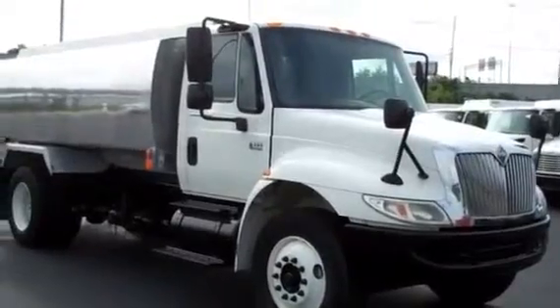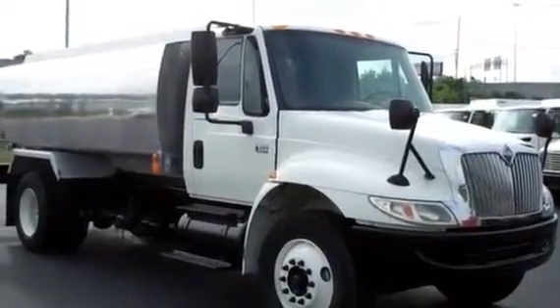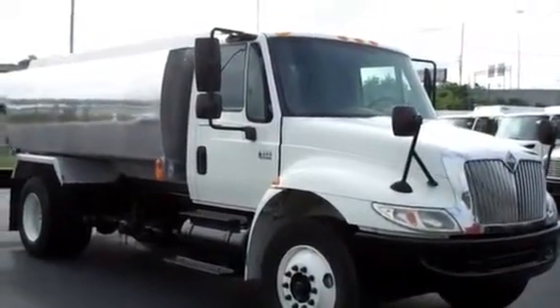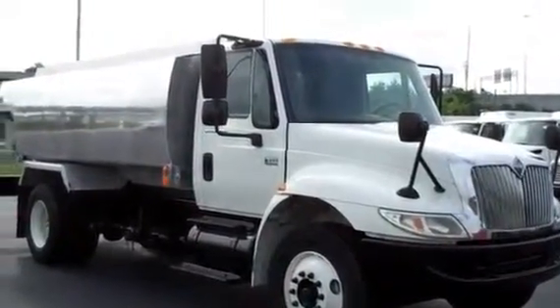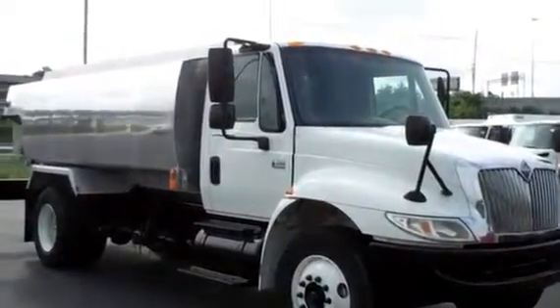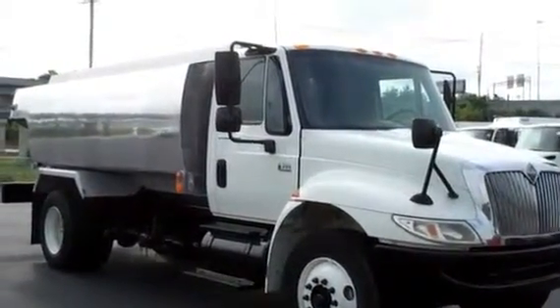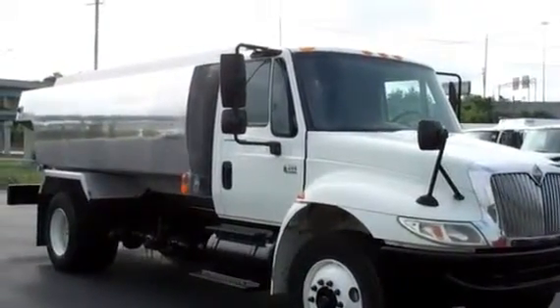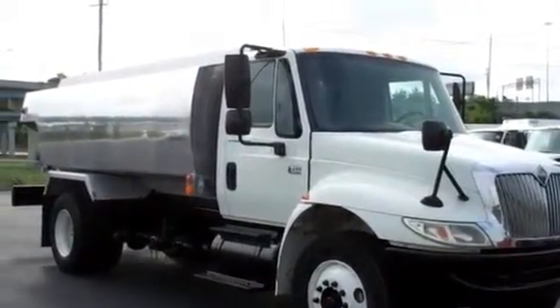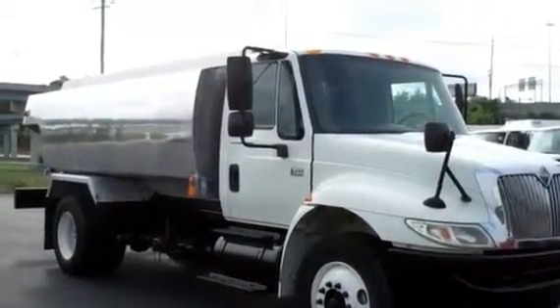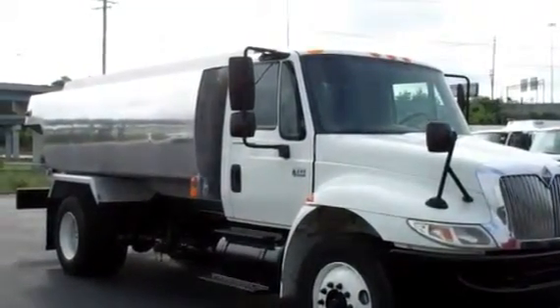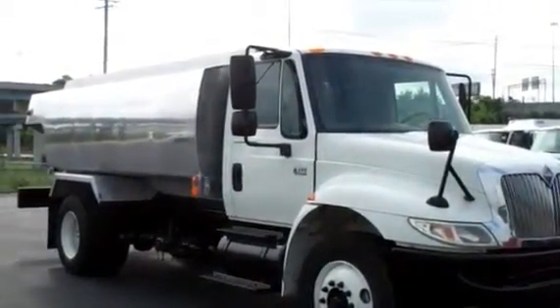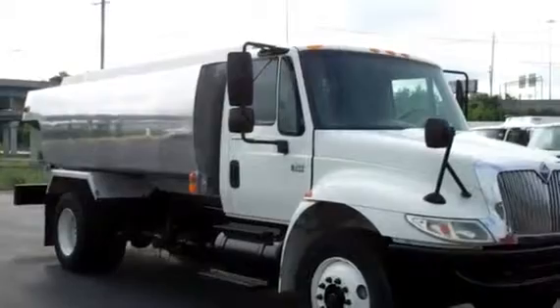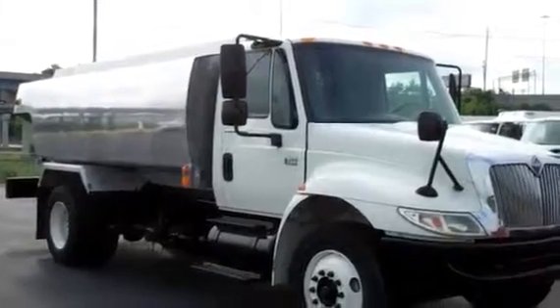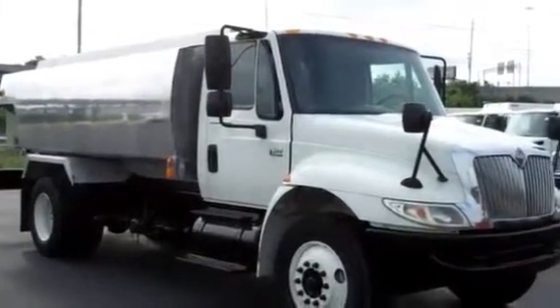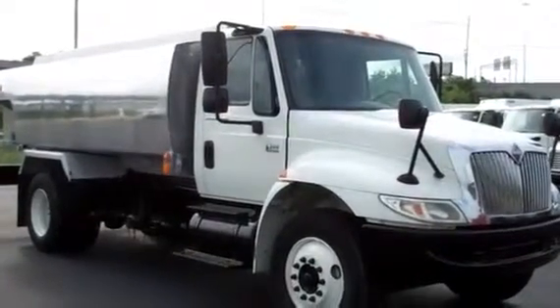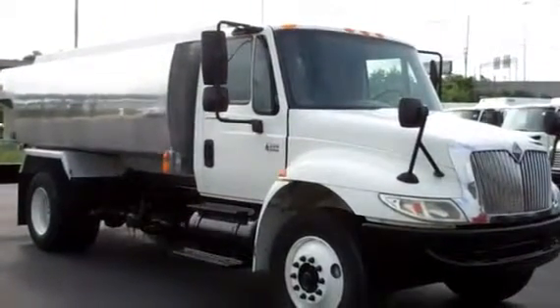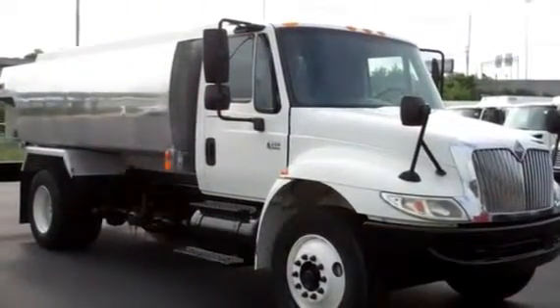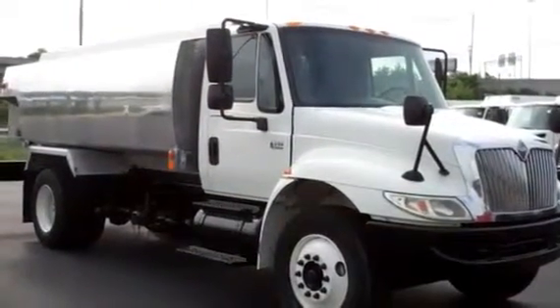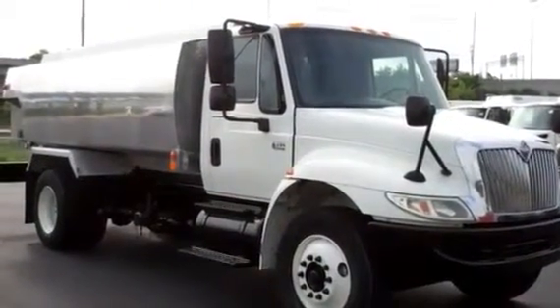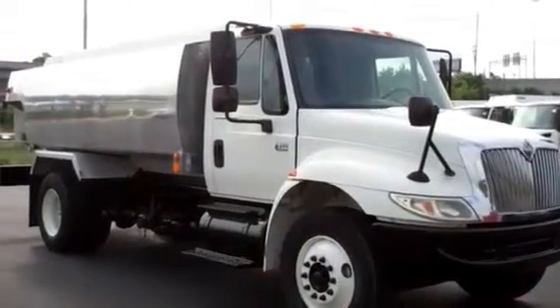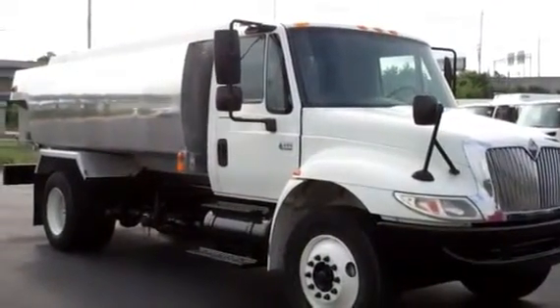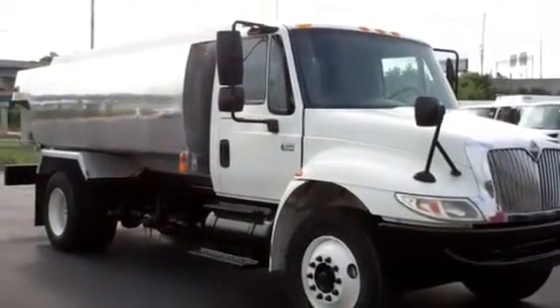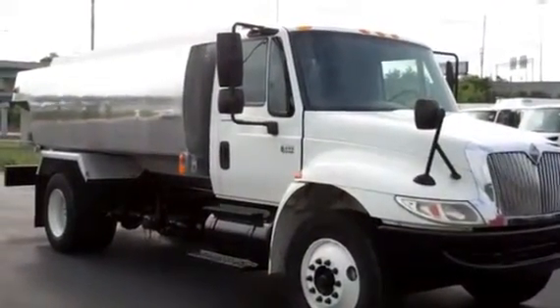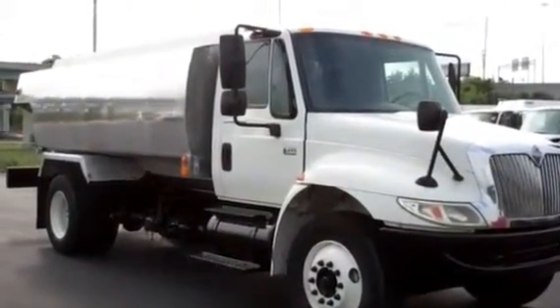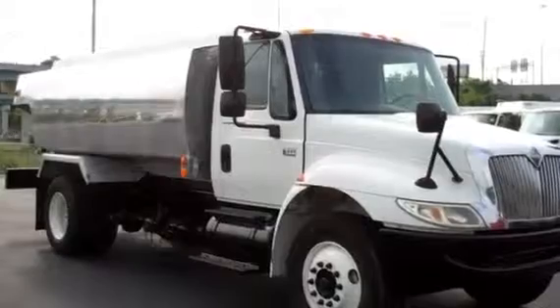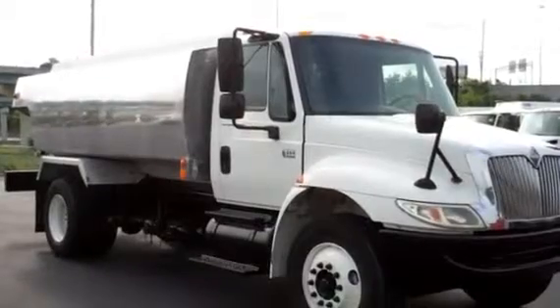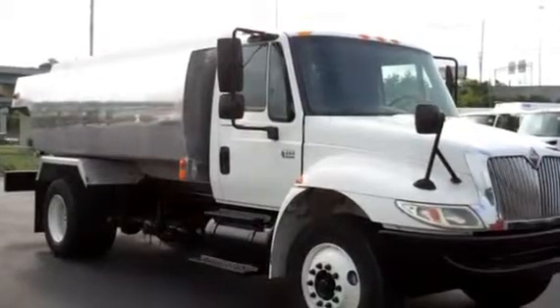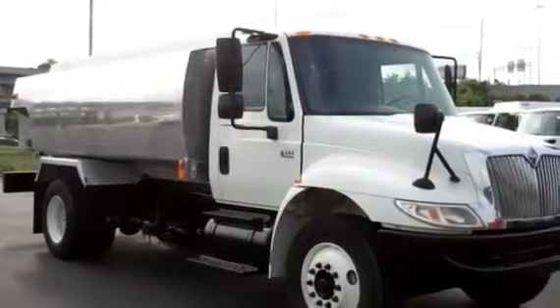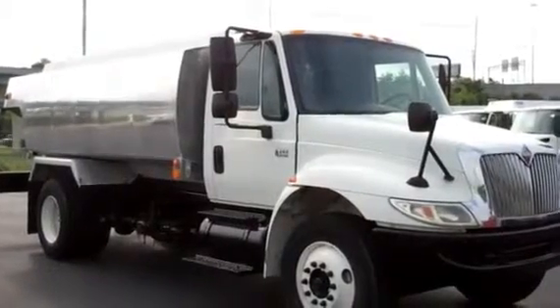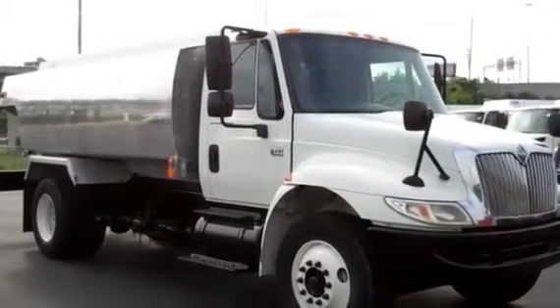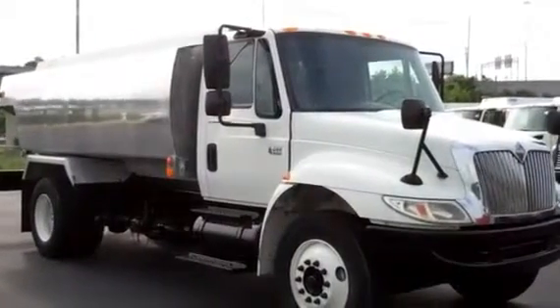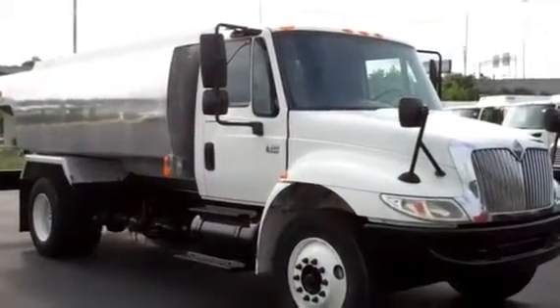The 2006 International 4300 has a DT-466 at 225 horsepower, six-speed transmission, power steering, air brakes, air-conditioned, and cruise control.